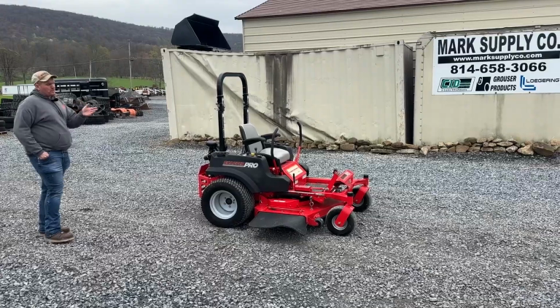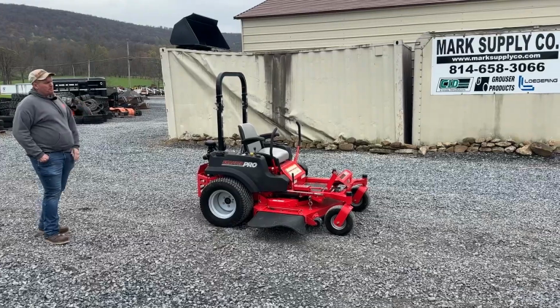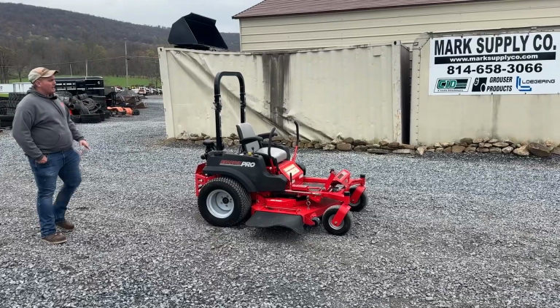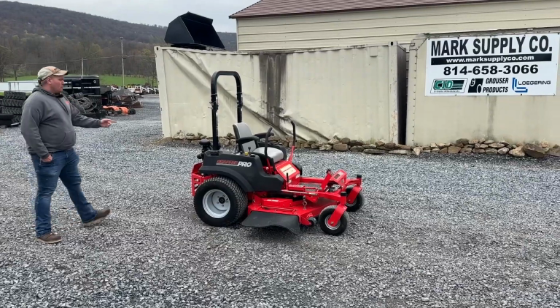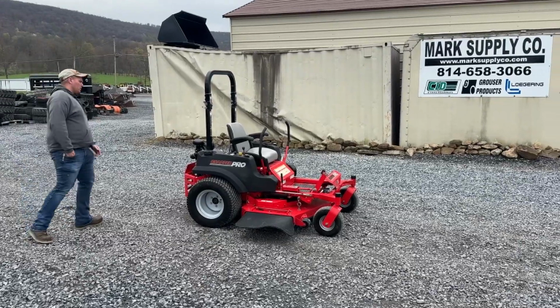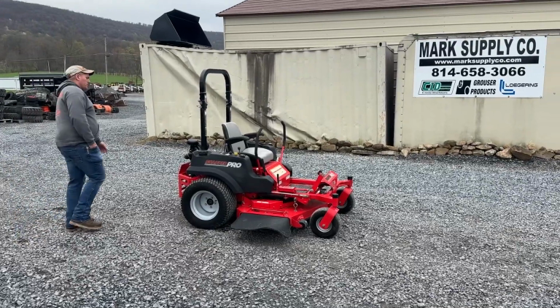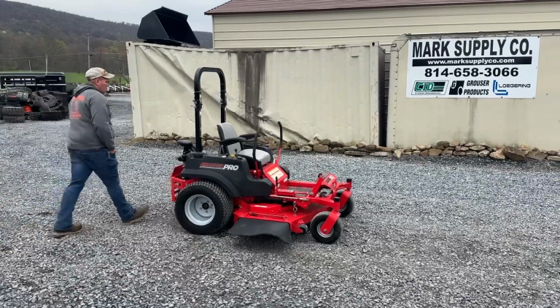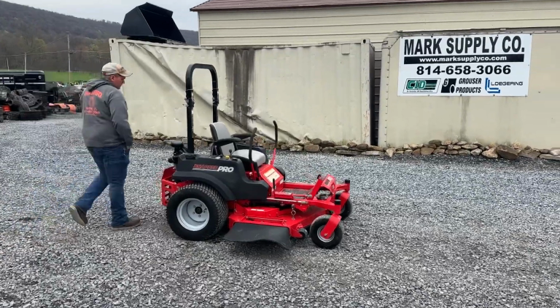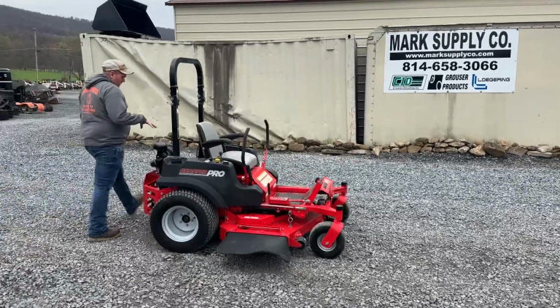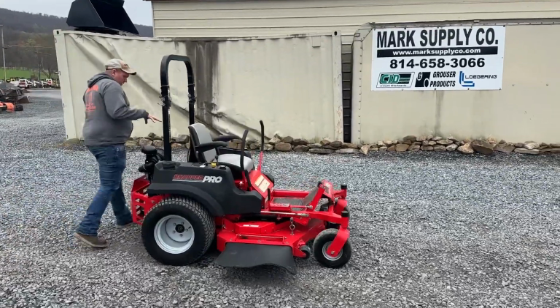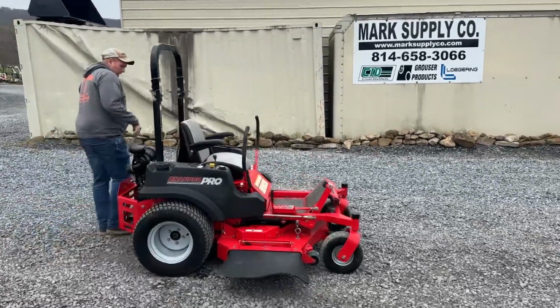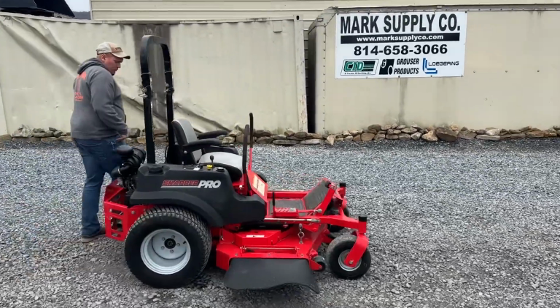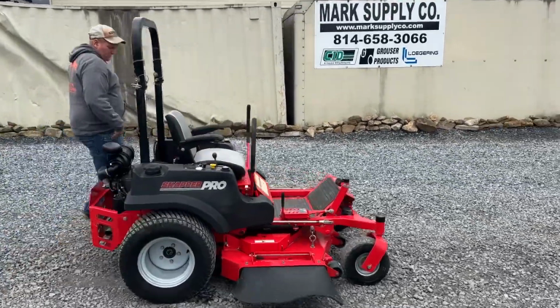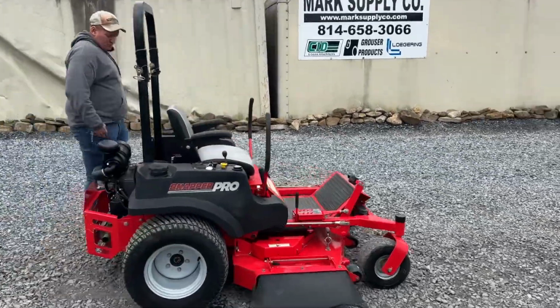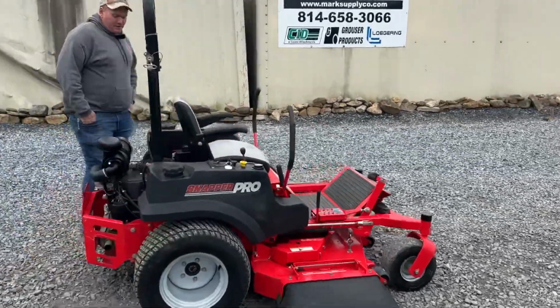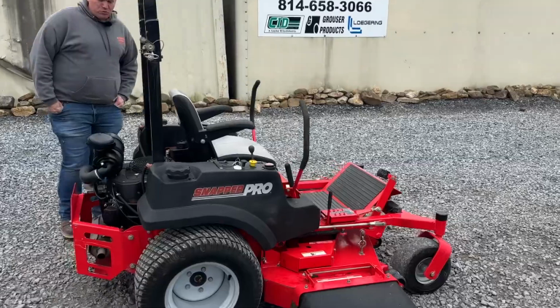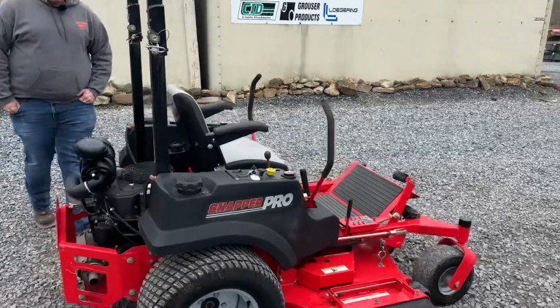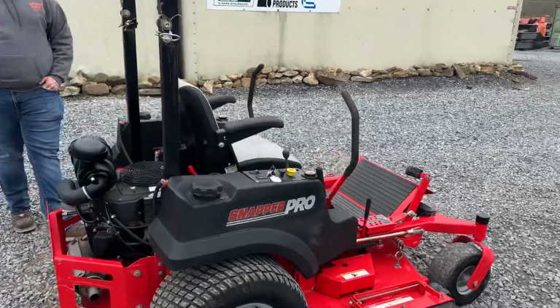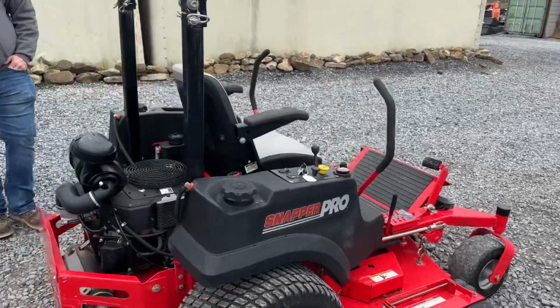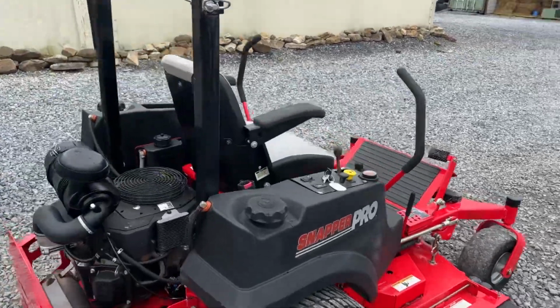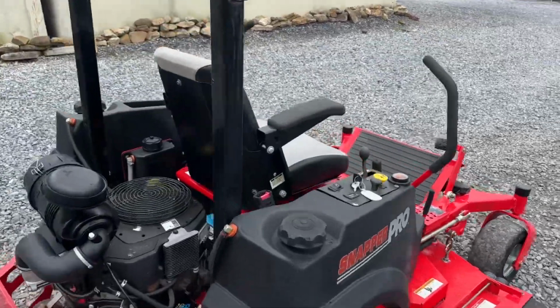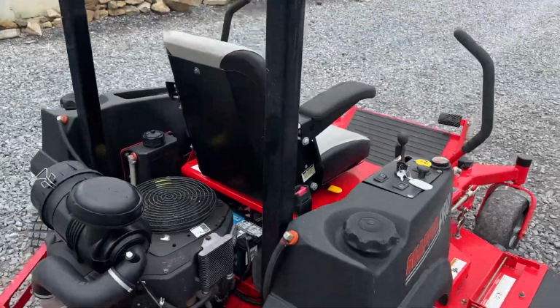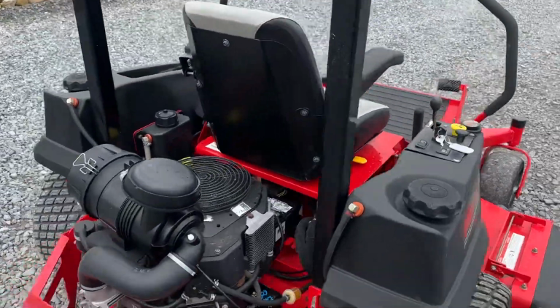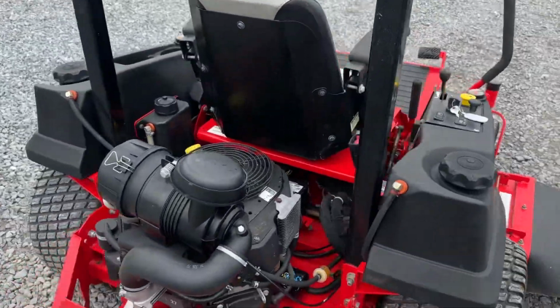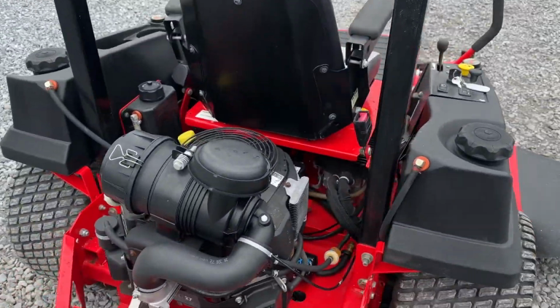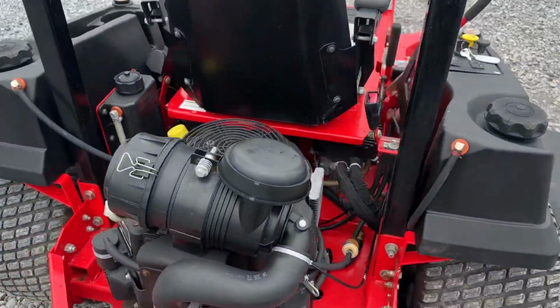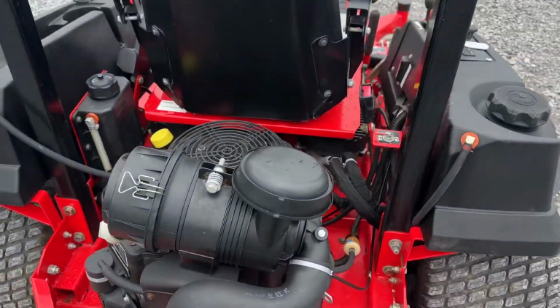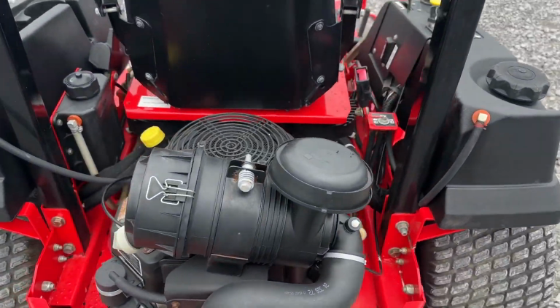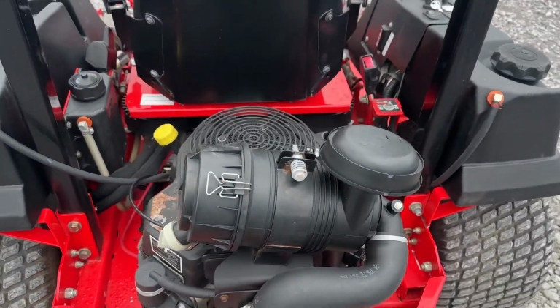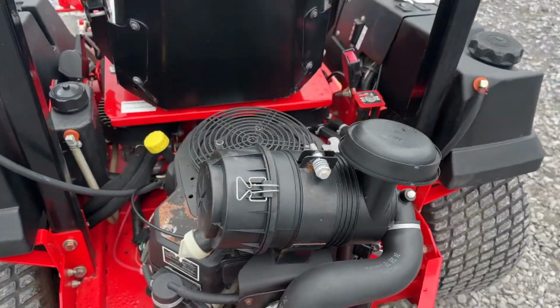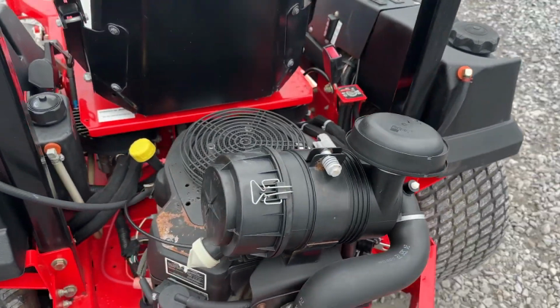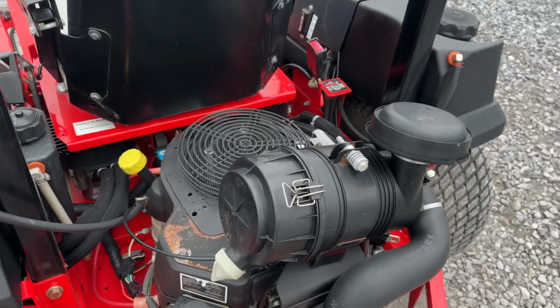We're going to start here at the engine. 27 horsepower V-twin Kohler engine. Starts and runs great. There's no noise, smoke, or blow-by.